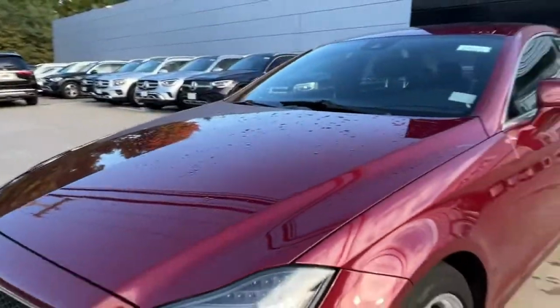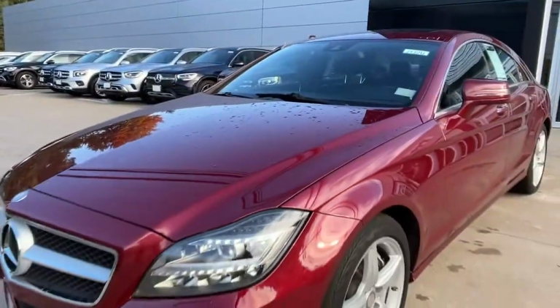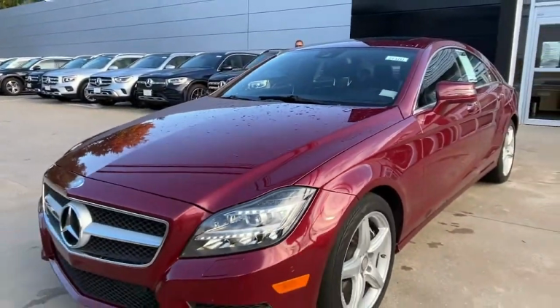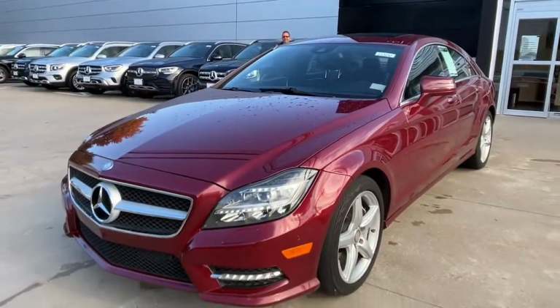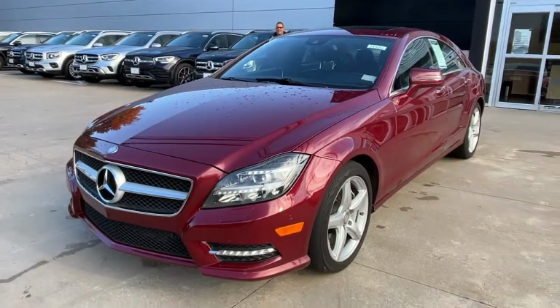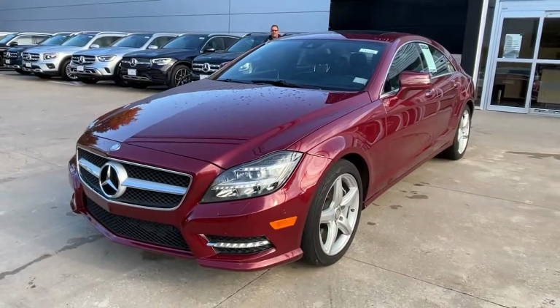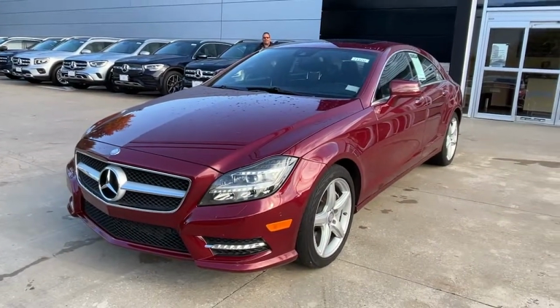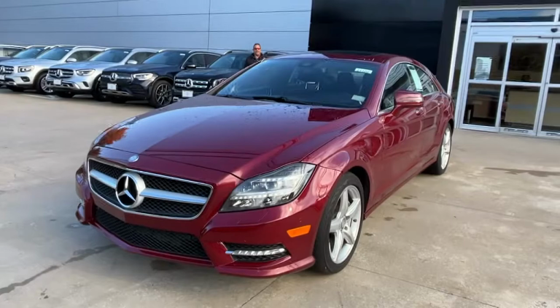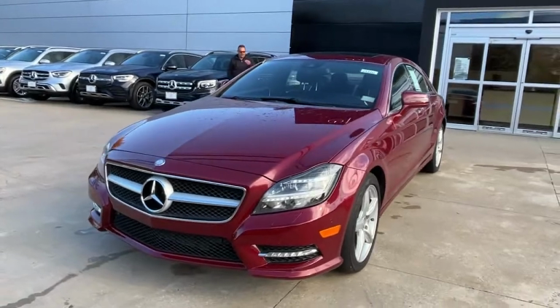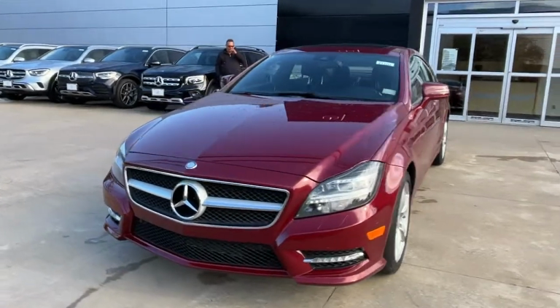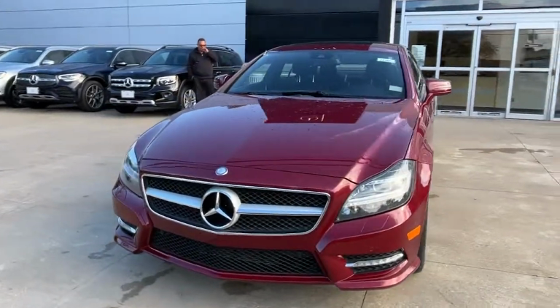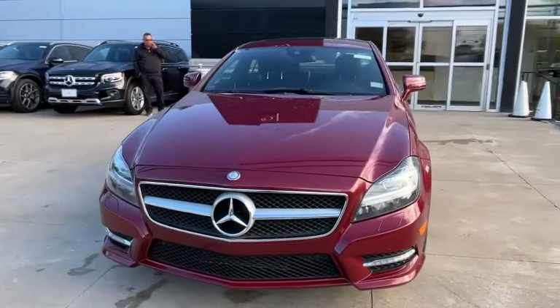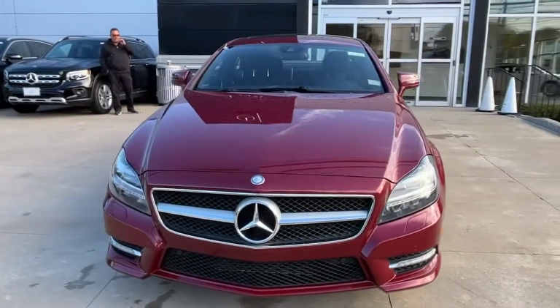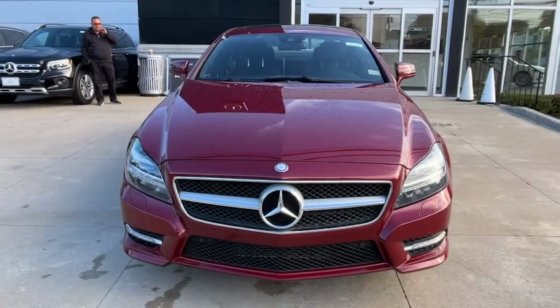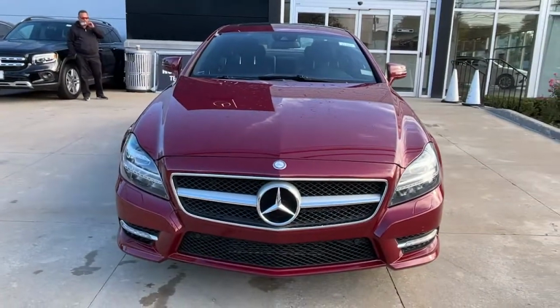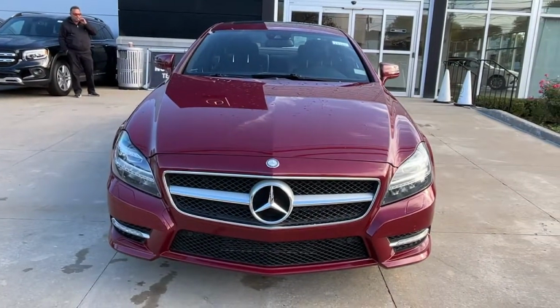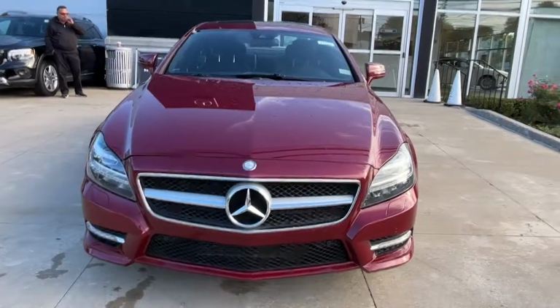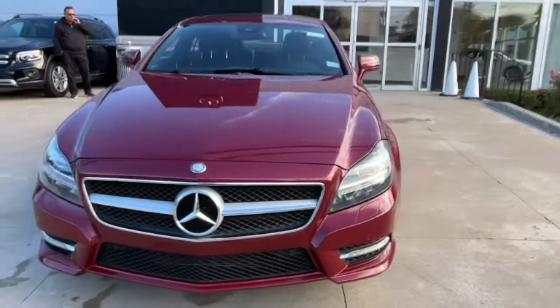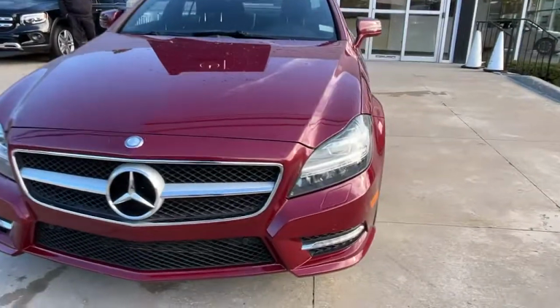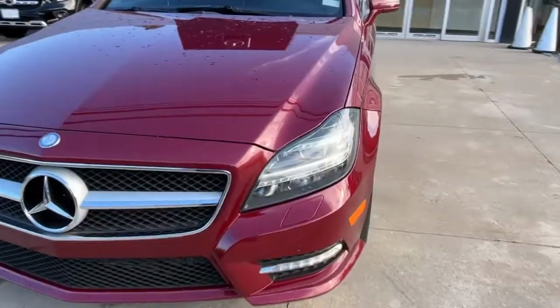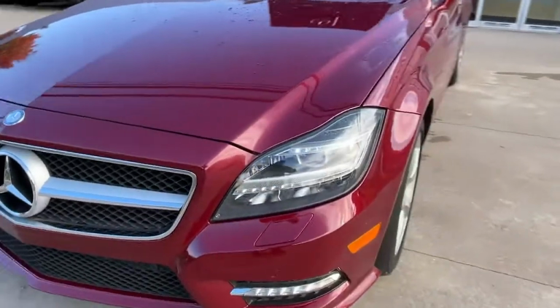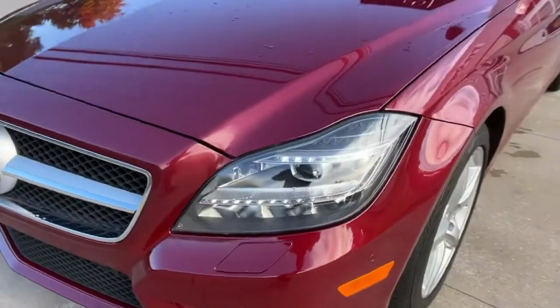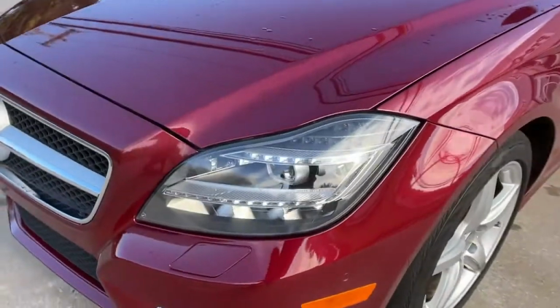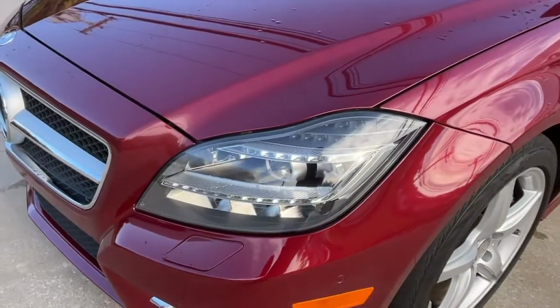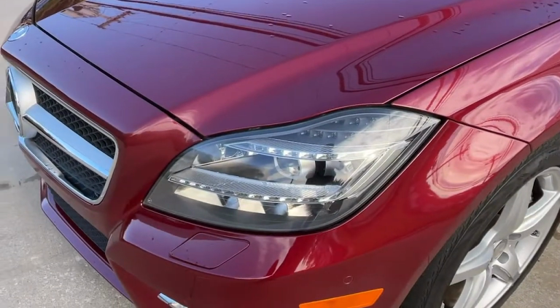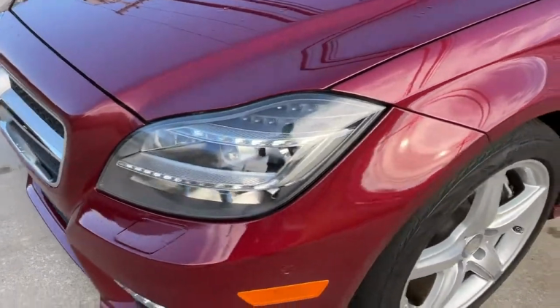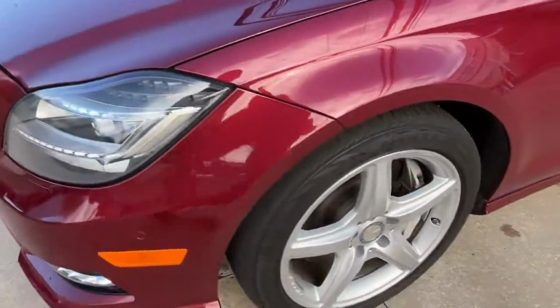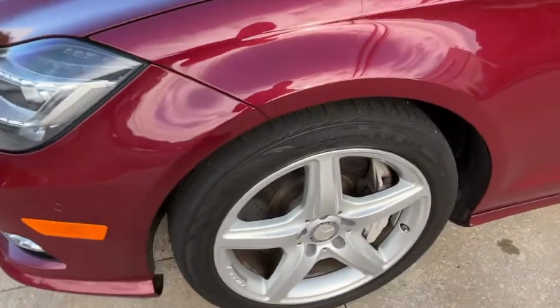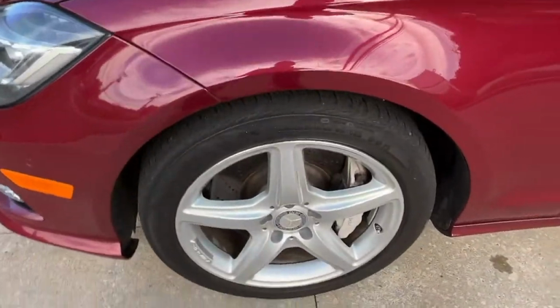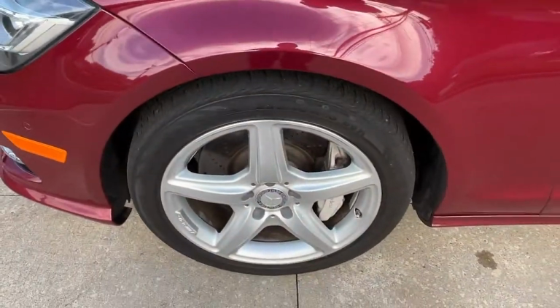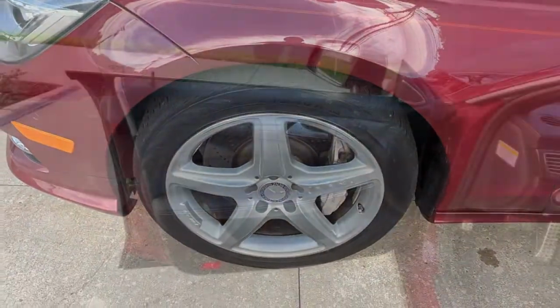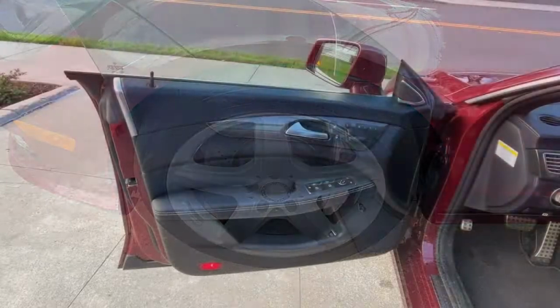Navigation system, keyless entry, sunroof and moonroof, power passenger seat, keyless start, woodgrain interior trim, fog lamps, satellite radio, electronic stability control, dual zone AC.